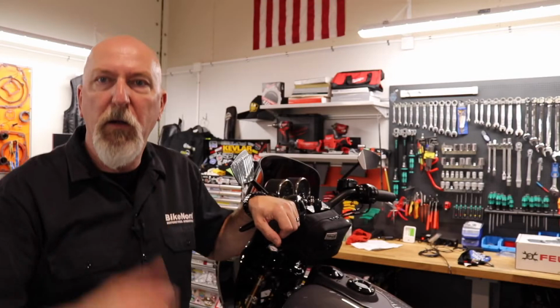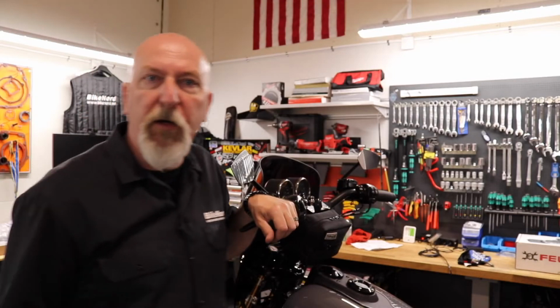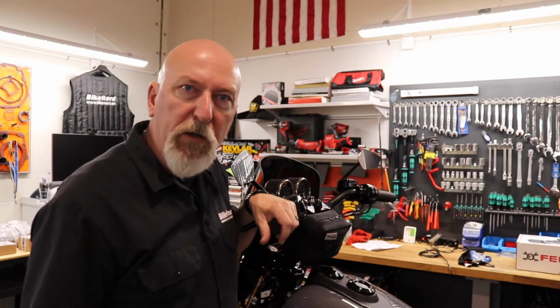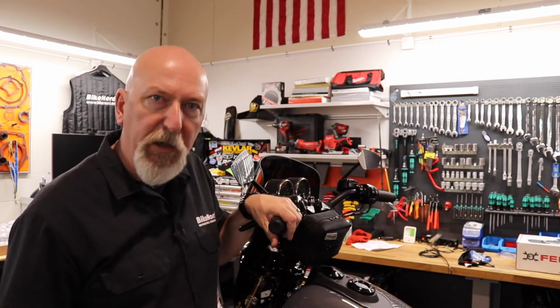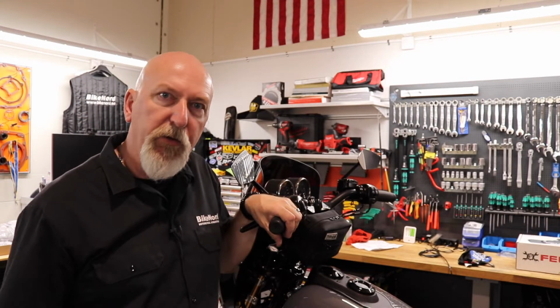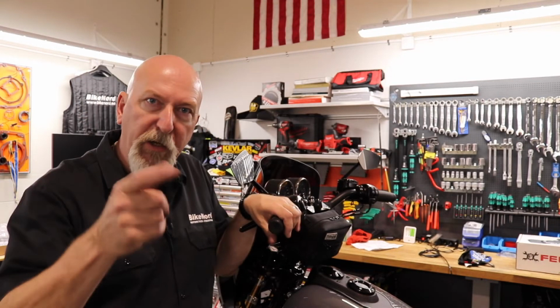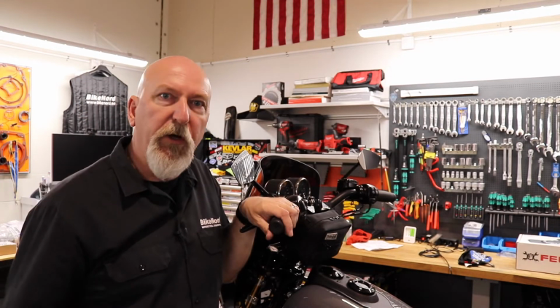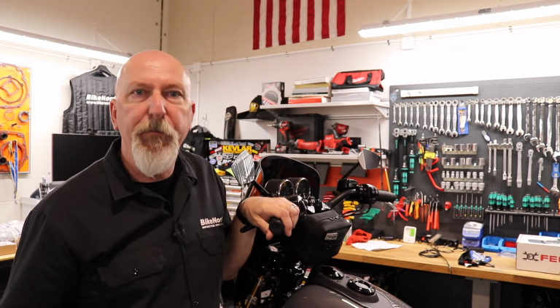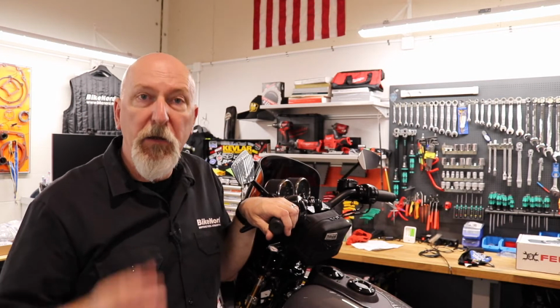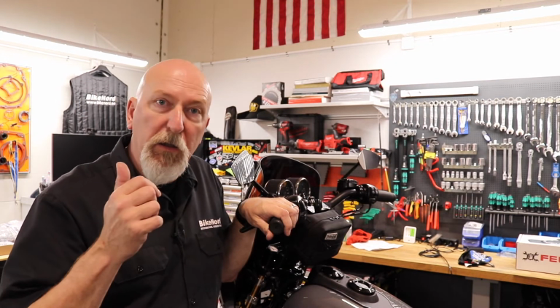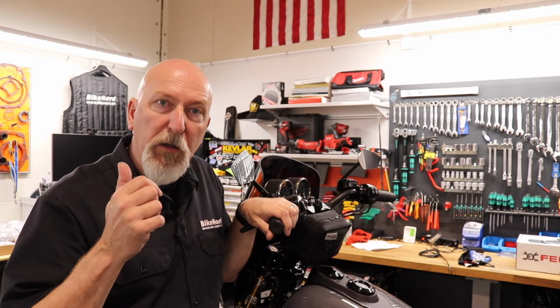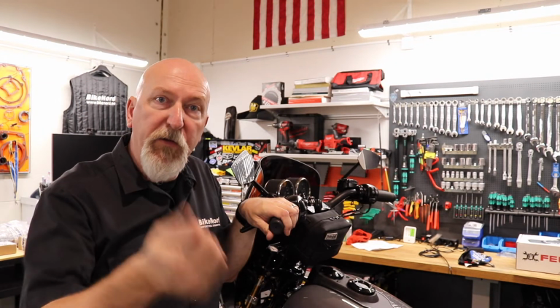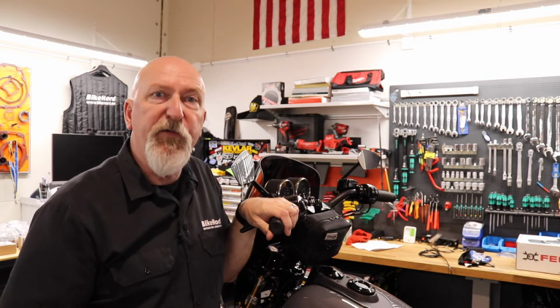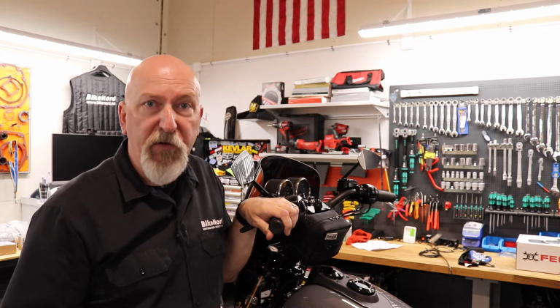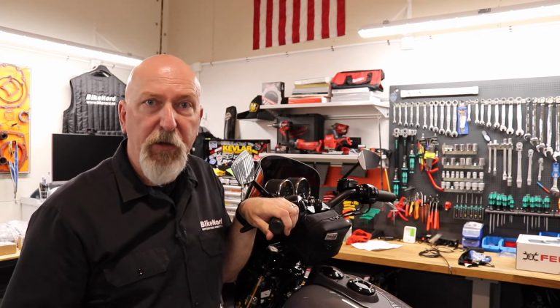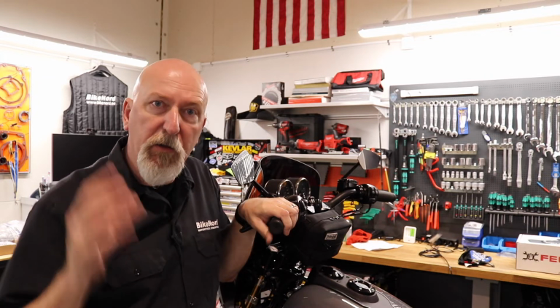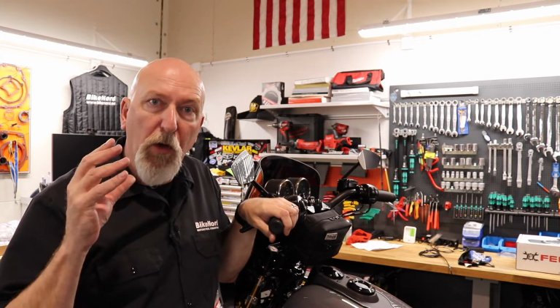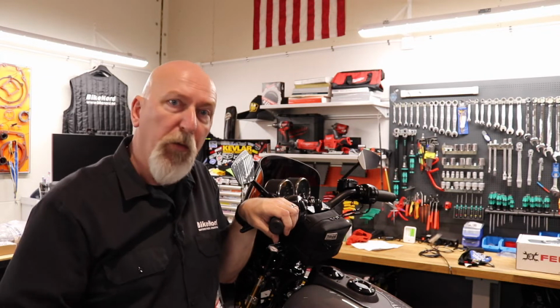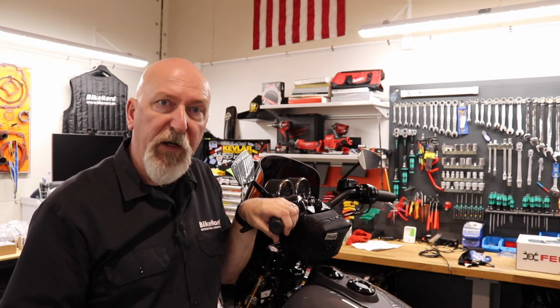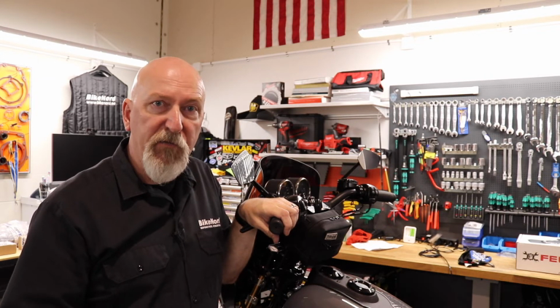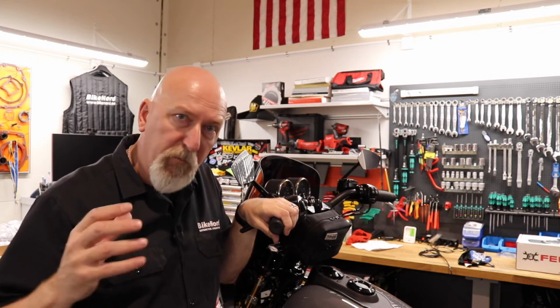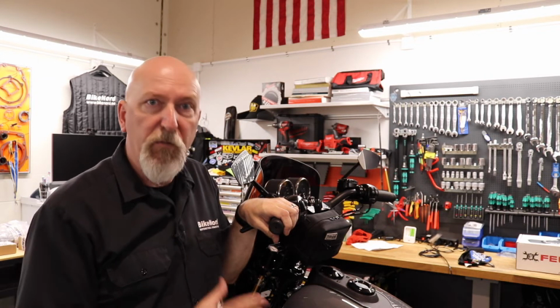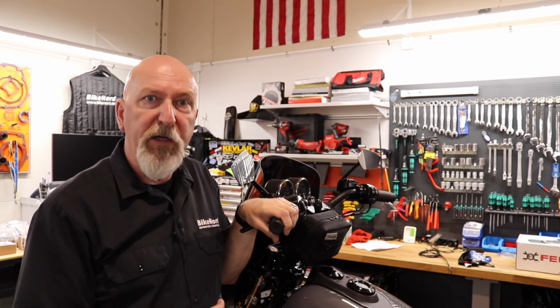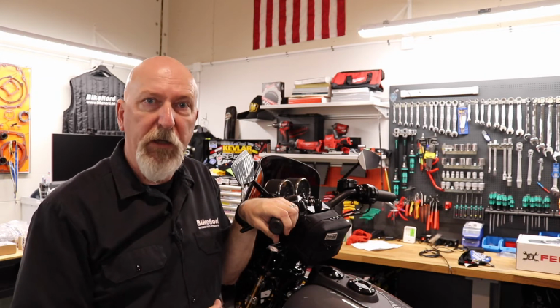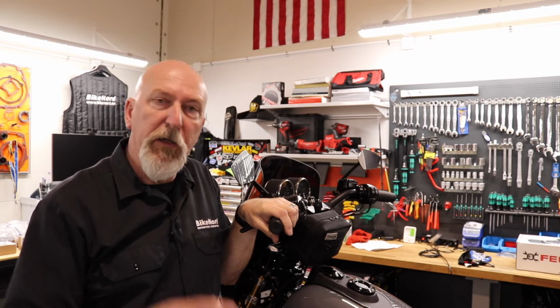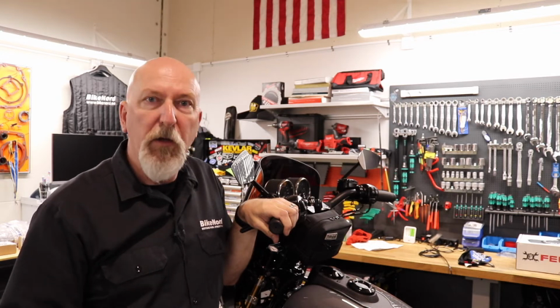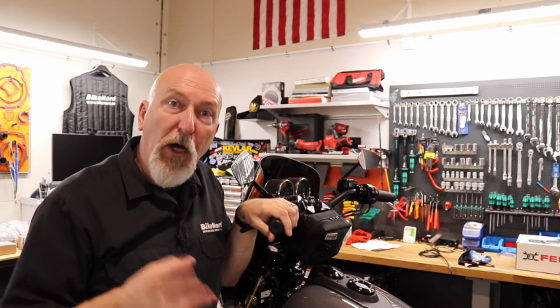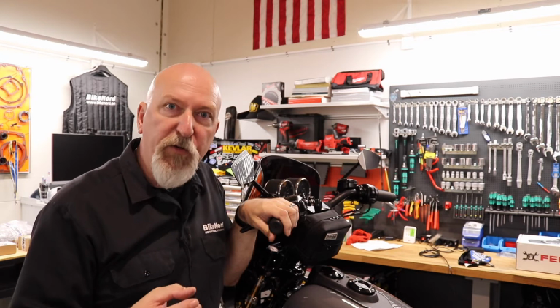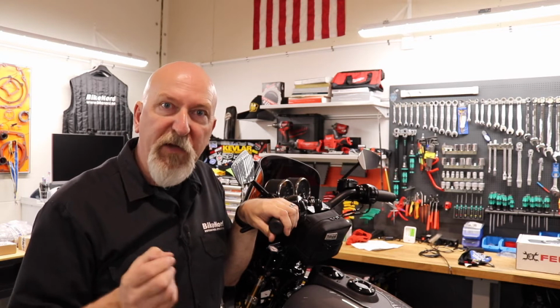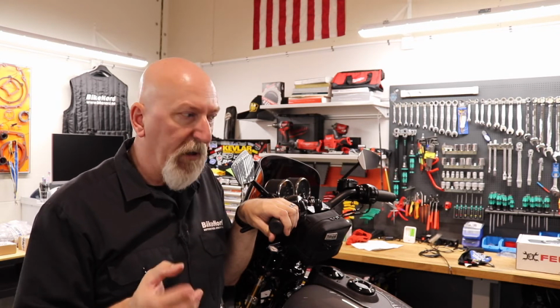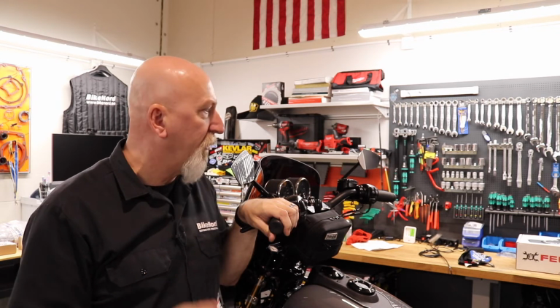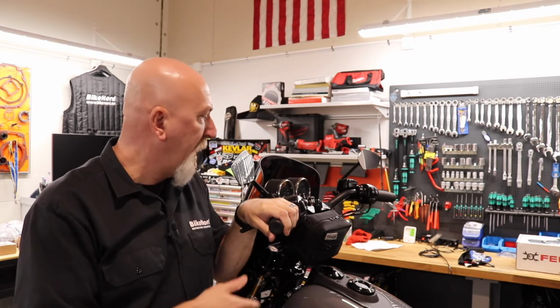Hi there and welcome to BikeNord. My name is Jovan. In this episode of the DynaBuild we almost finalized the complete bike. Now we have put some extra bling bling on the bike.